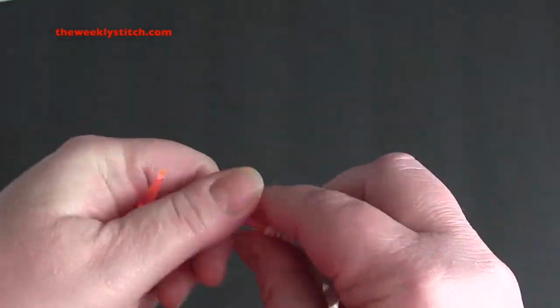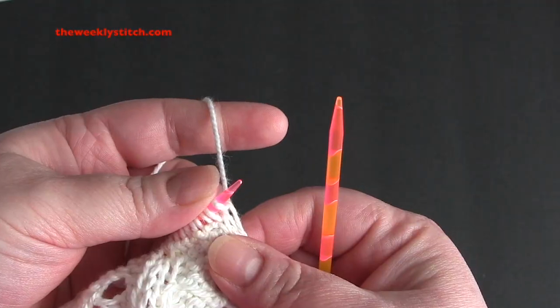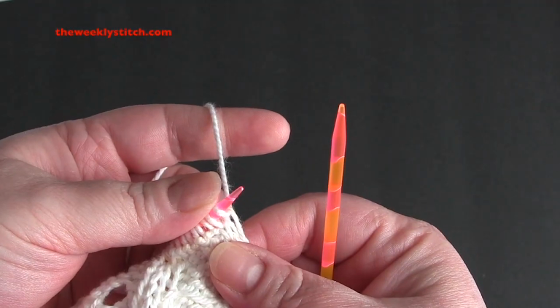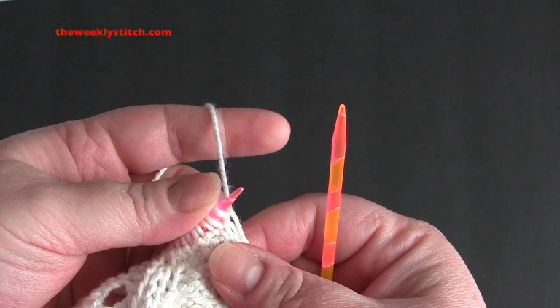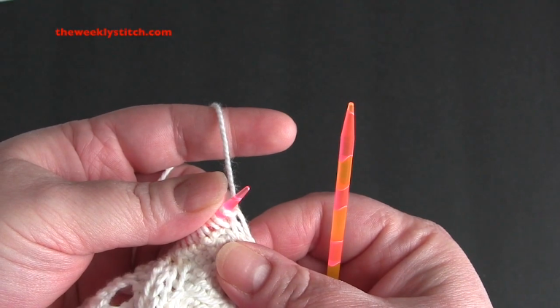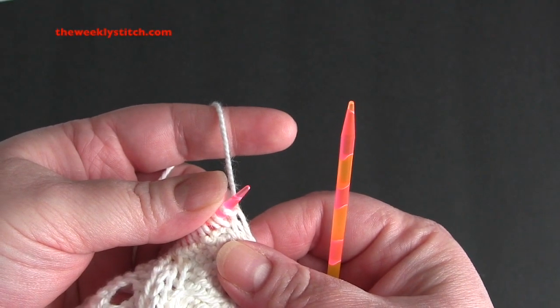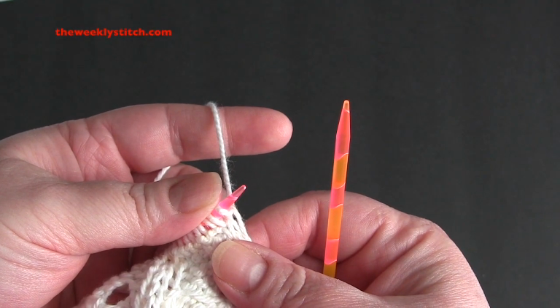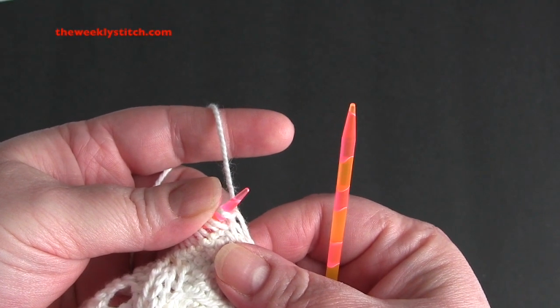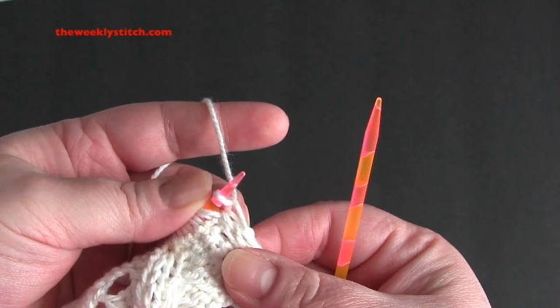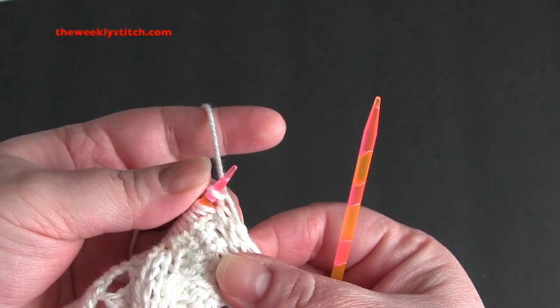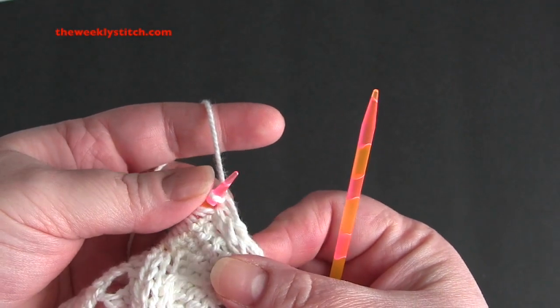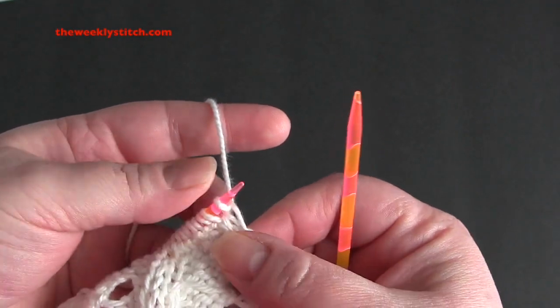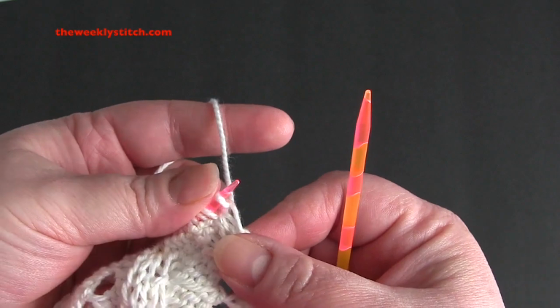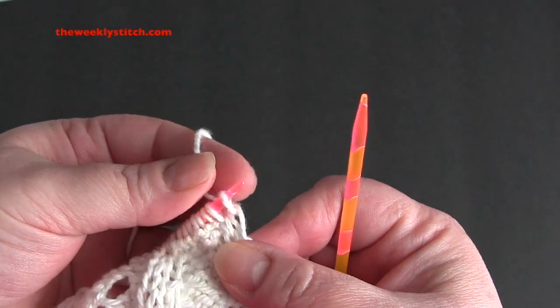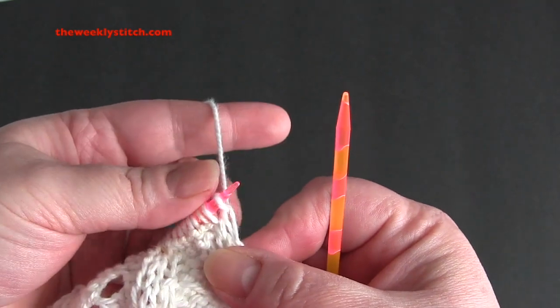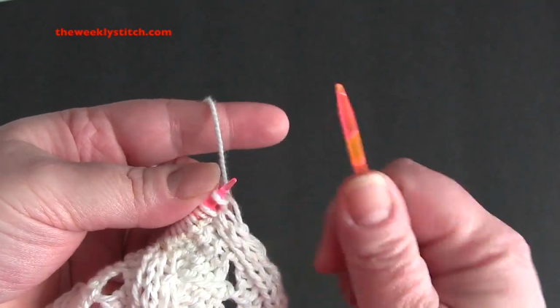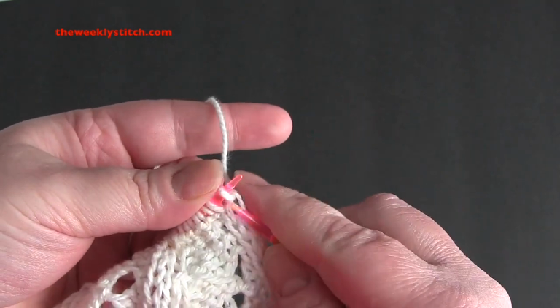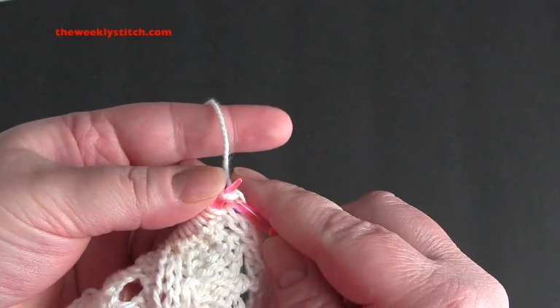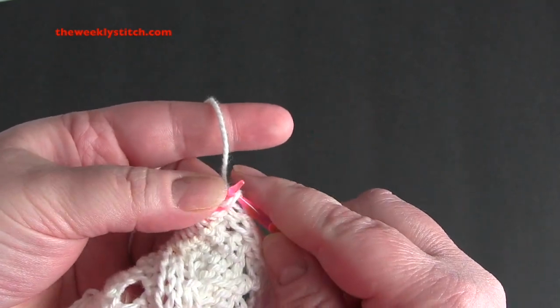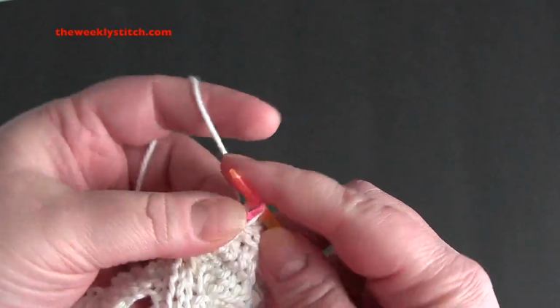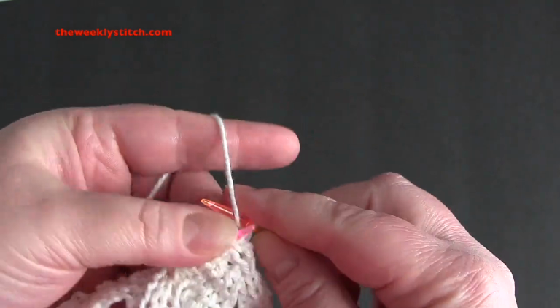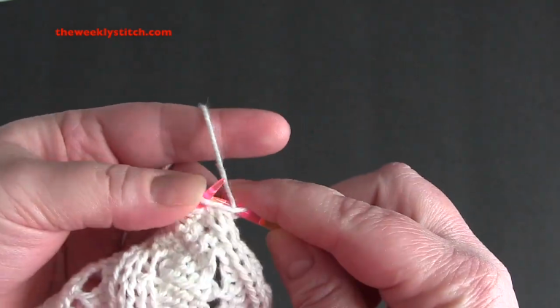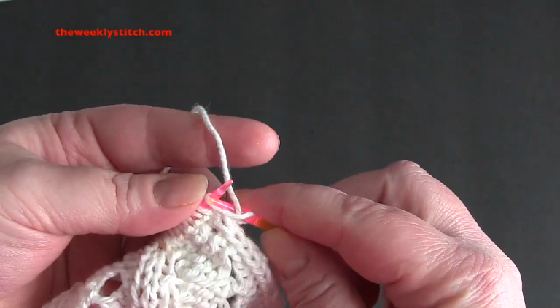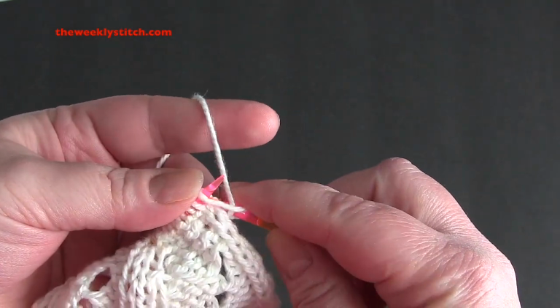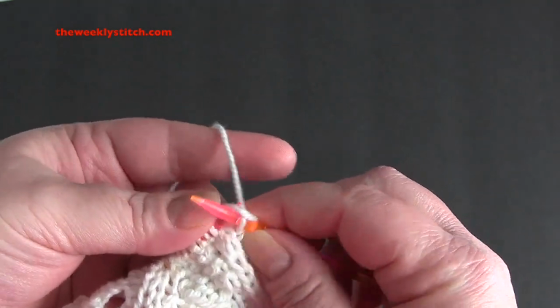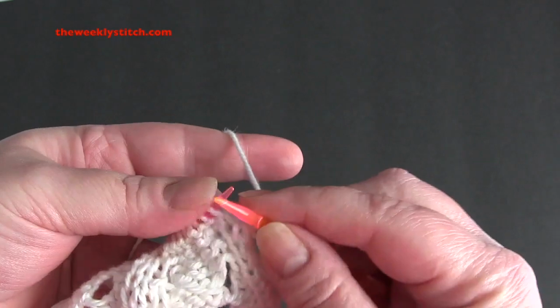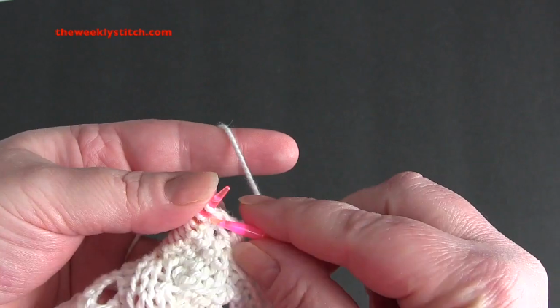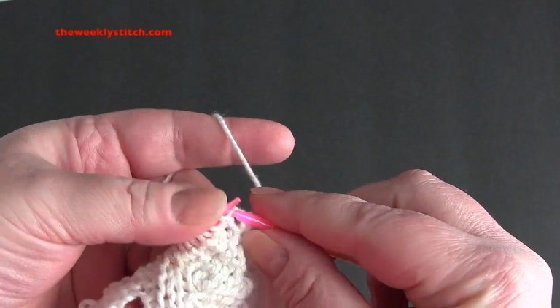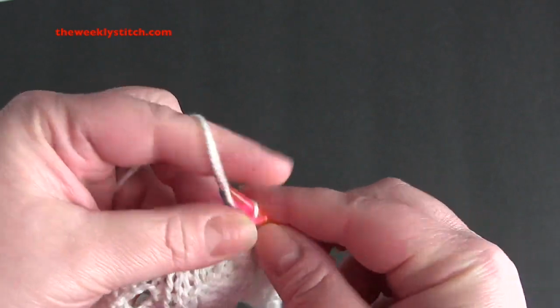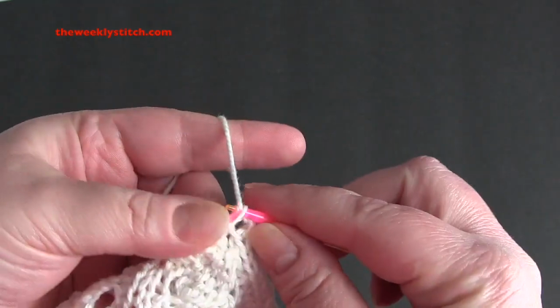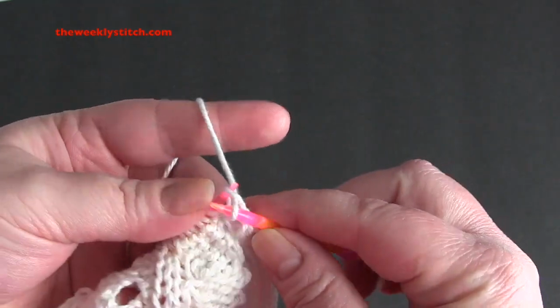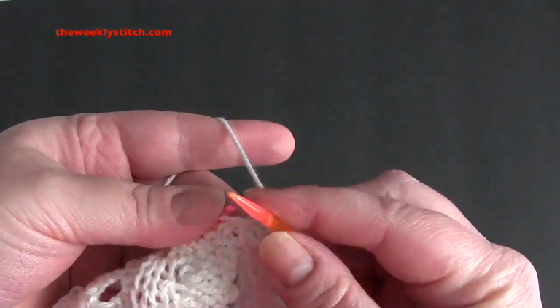For row 2 and all even rows, you're going to knit the knits and purl the purls. I will put a link in the video description if you don't know how to knit the knits and purl the purls.